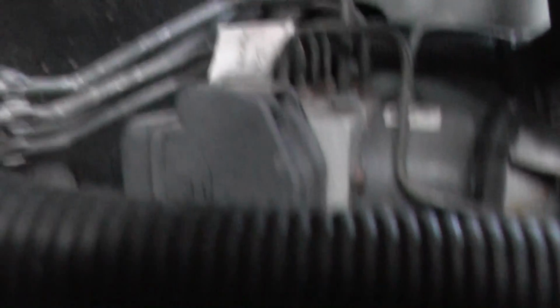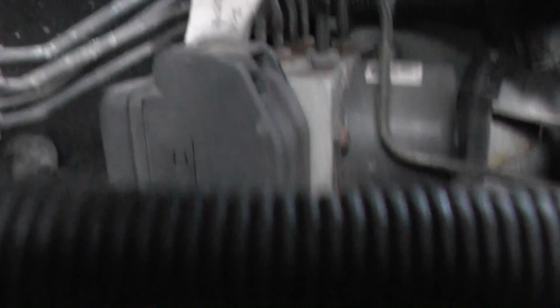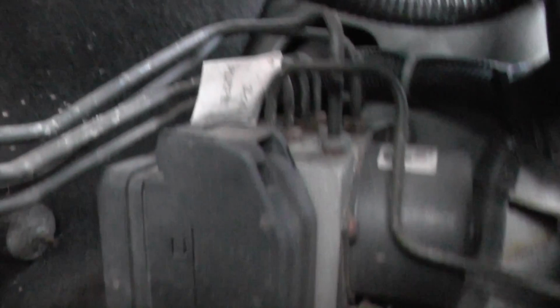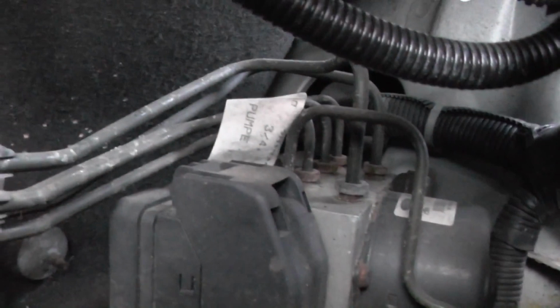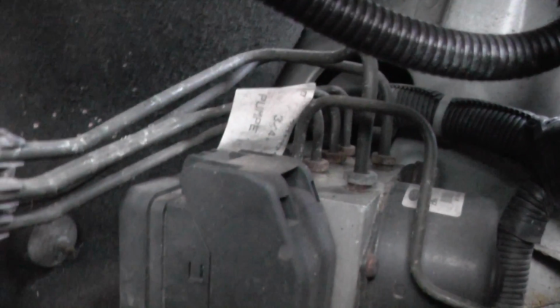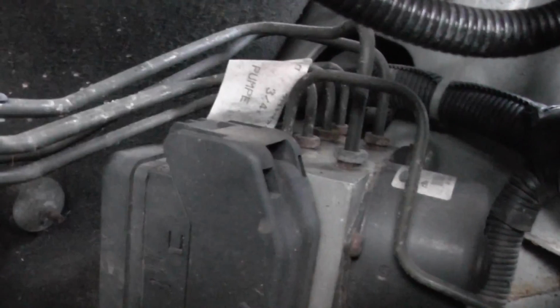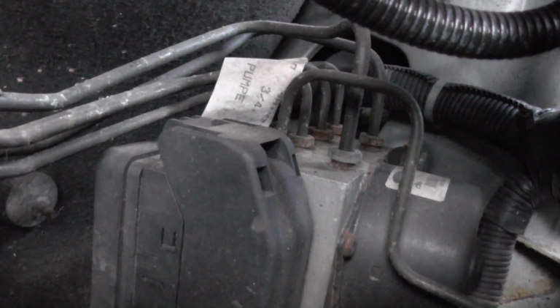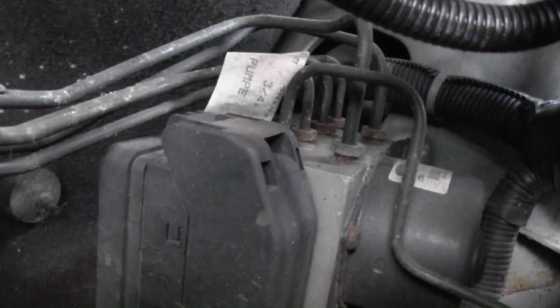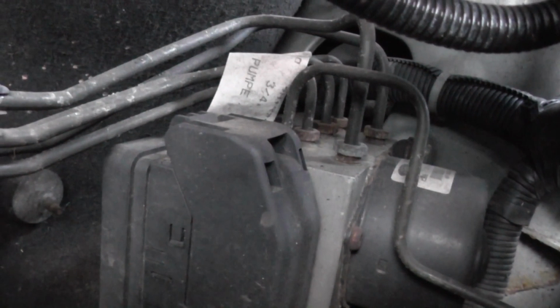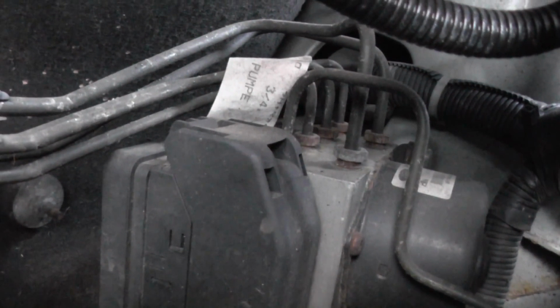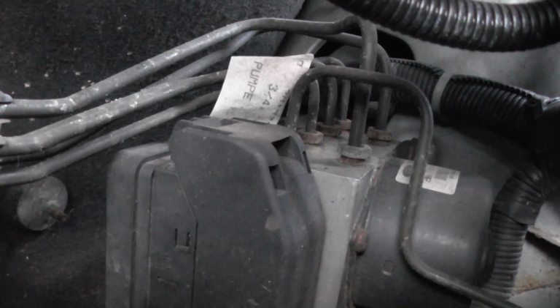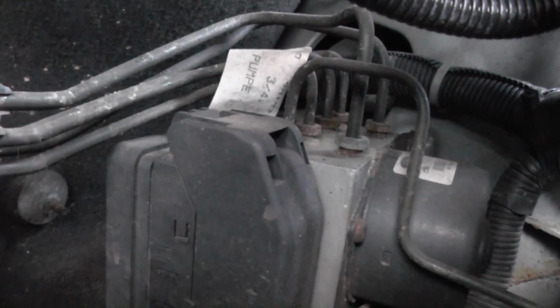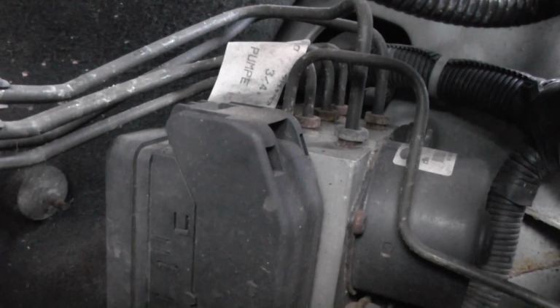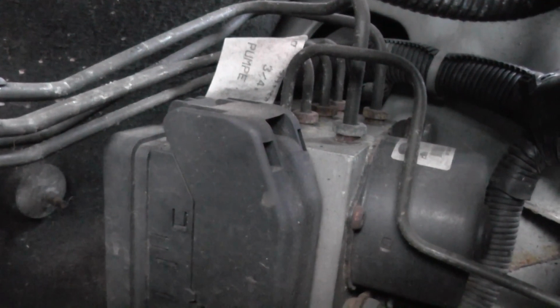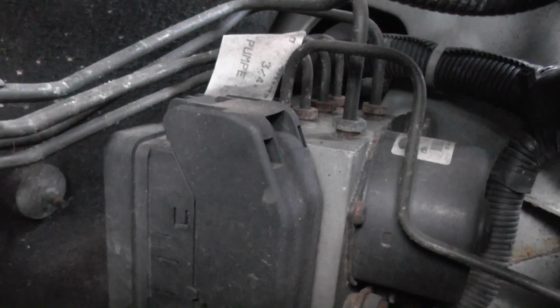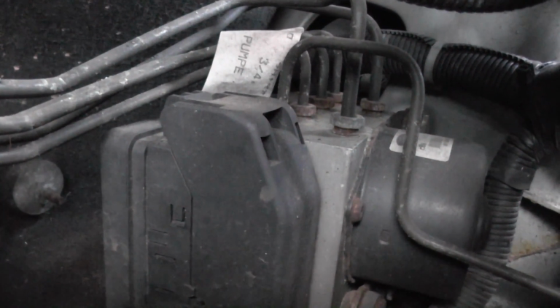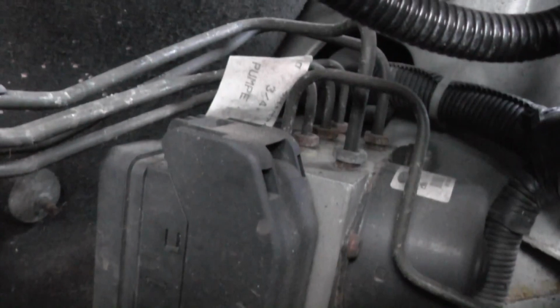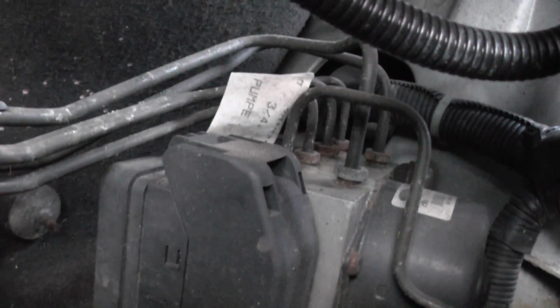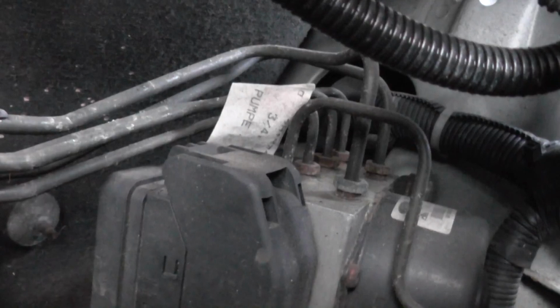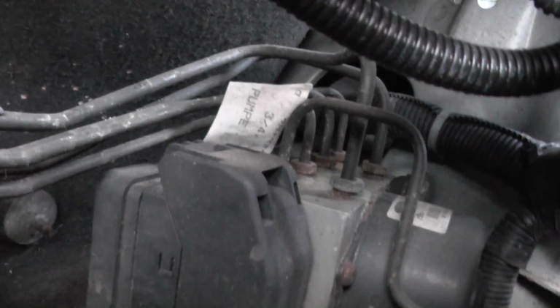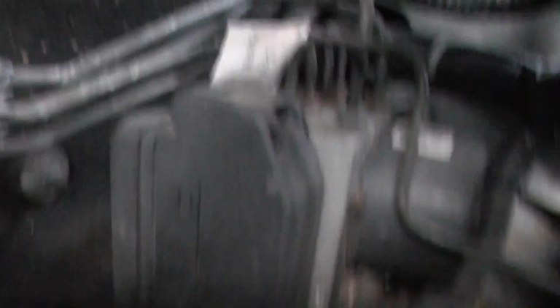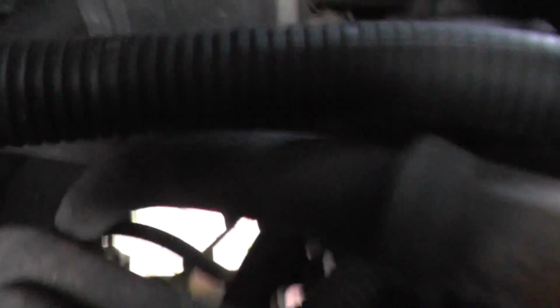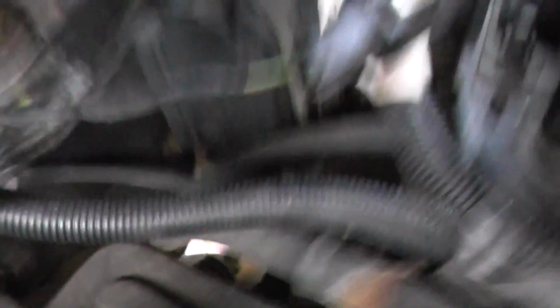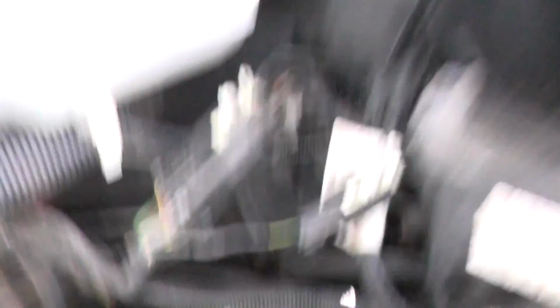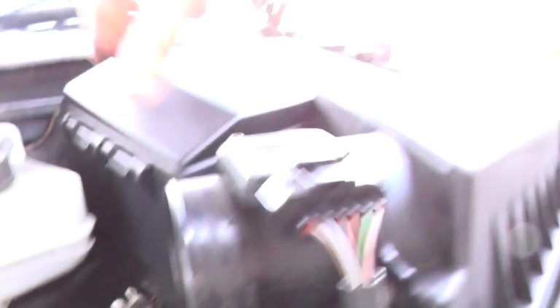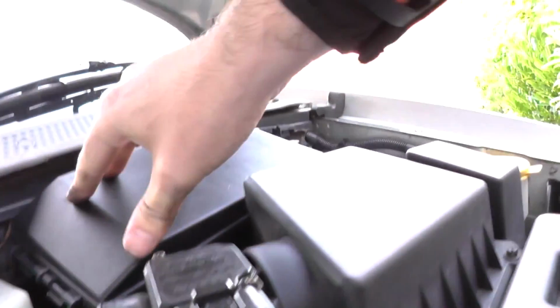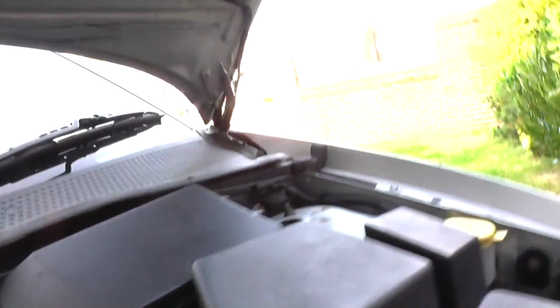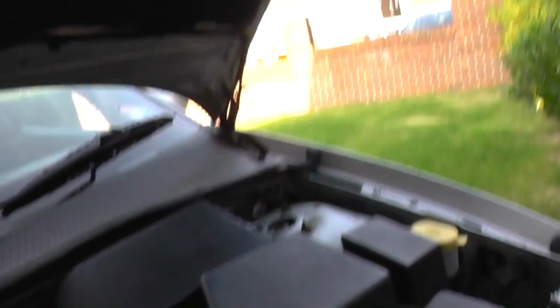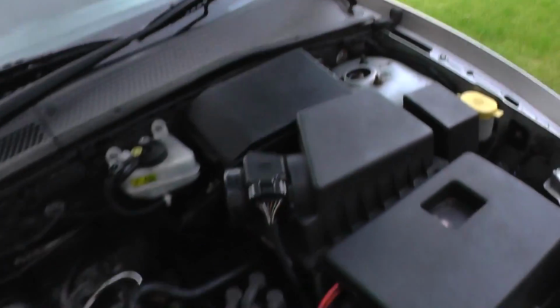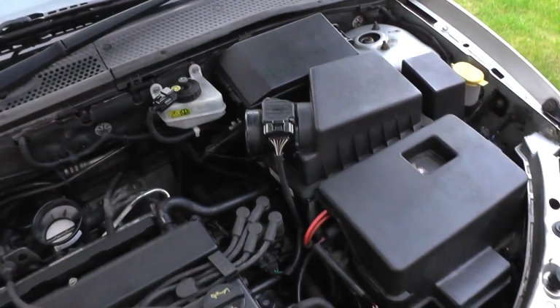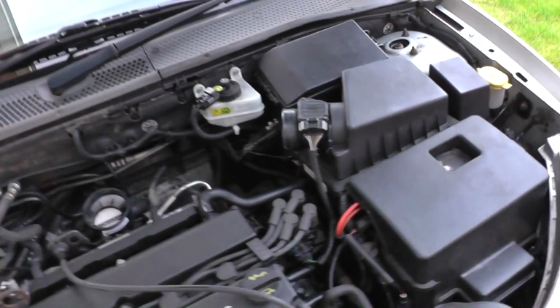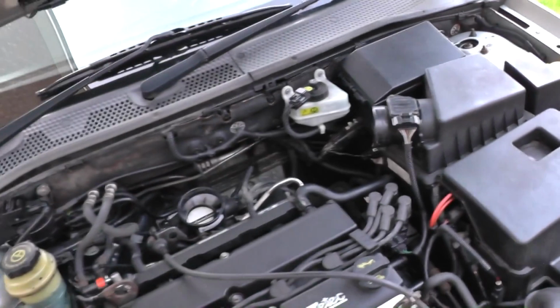That's it there — the ABS module and pump for the Ford Focus. Bit of a nightmare.